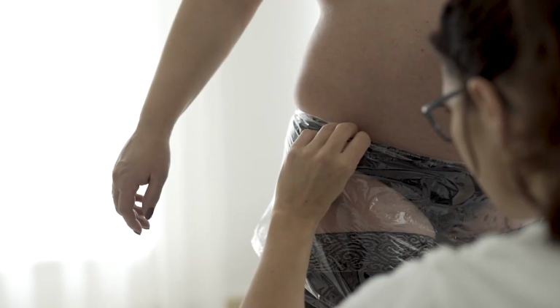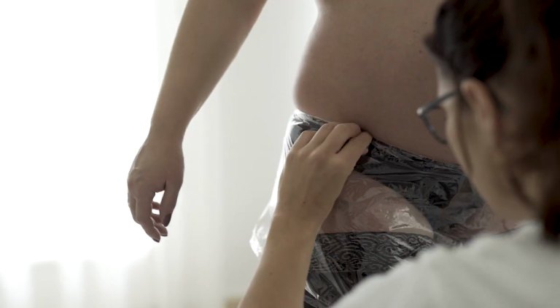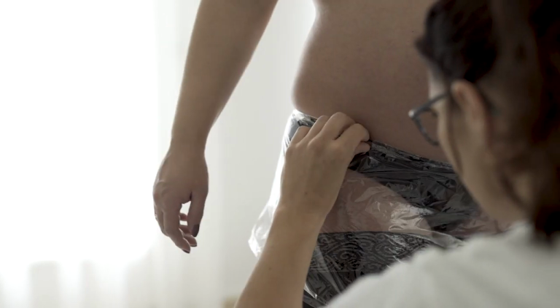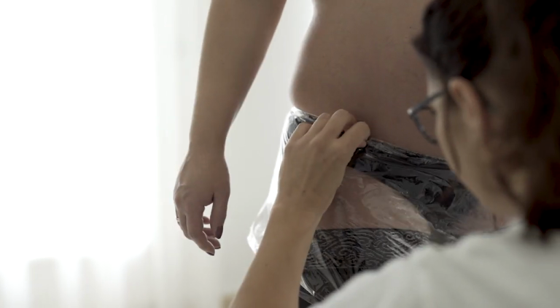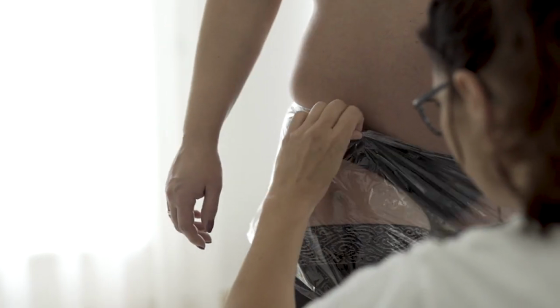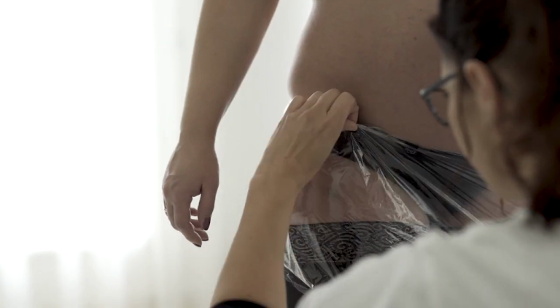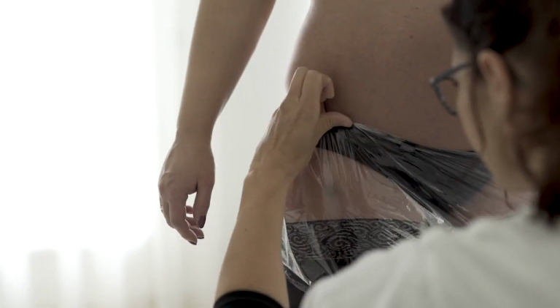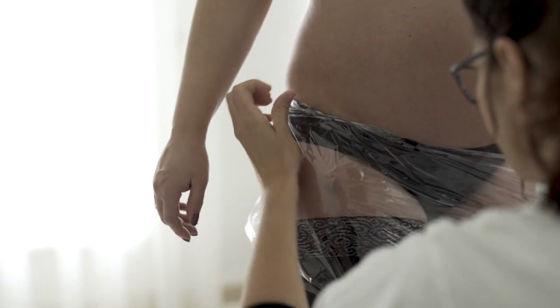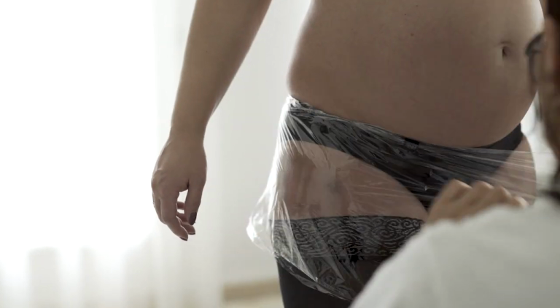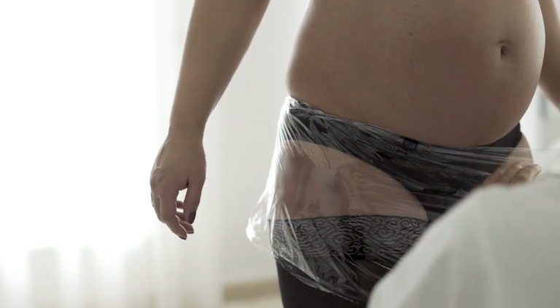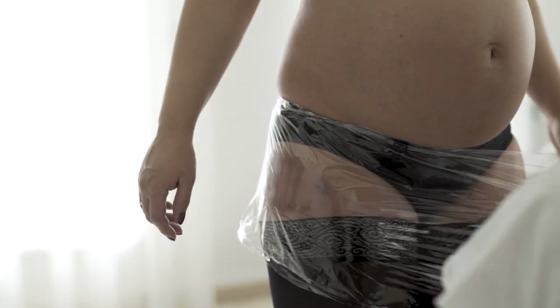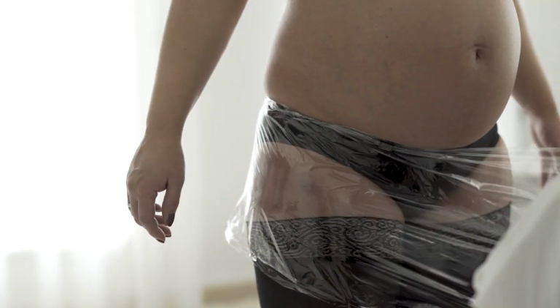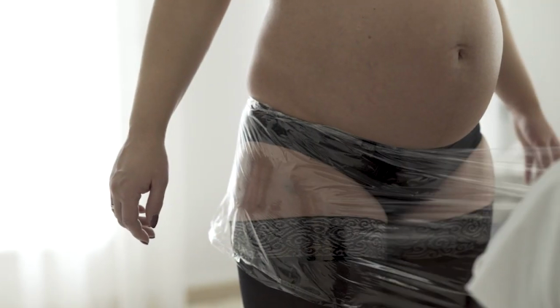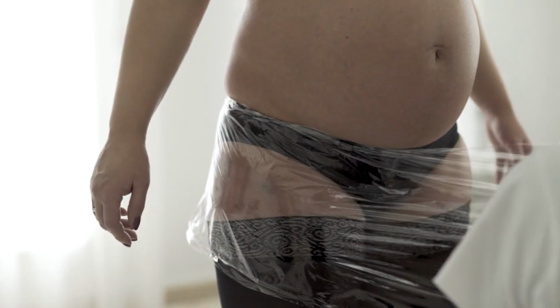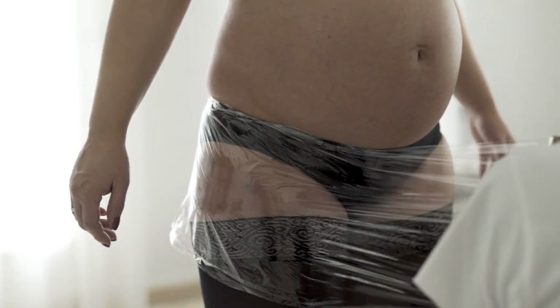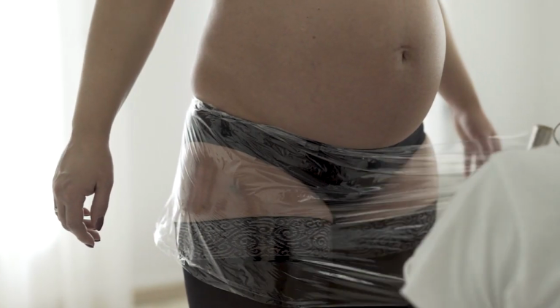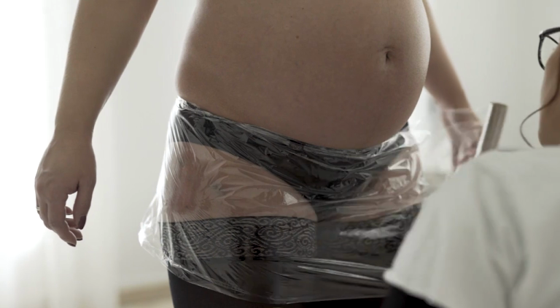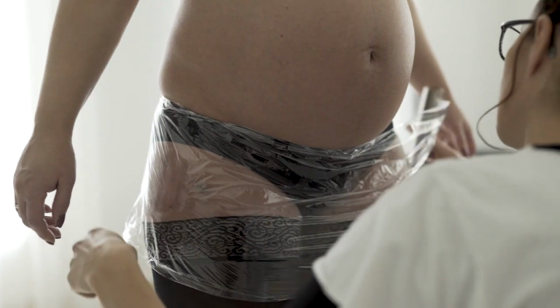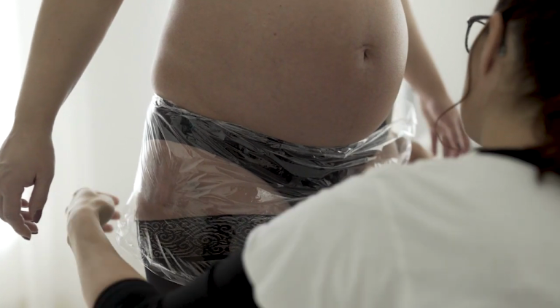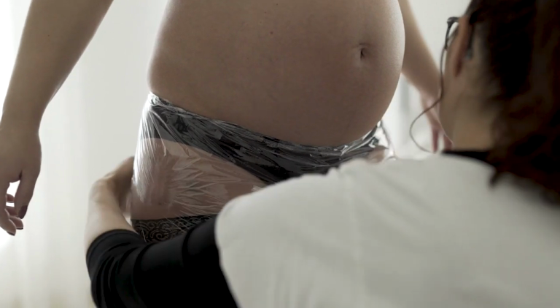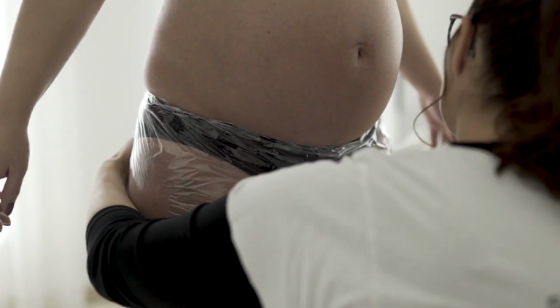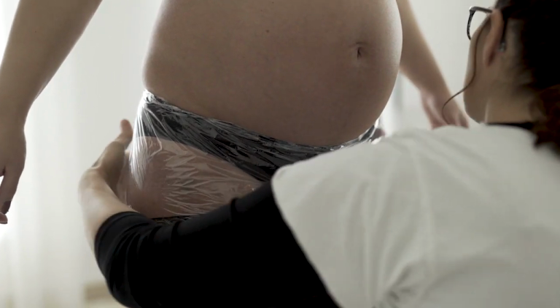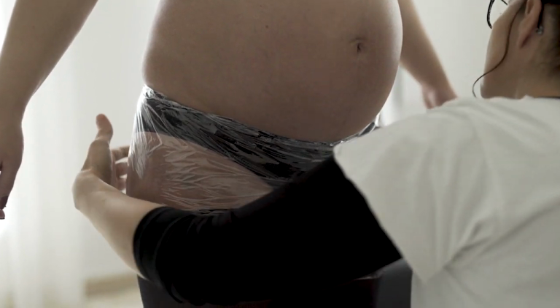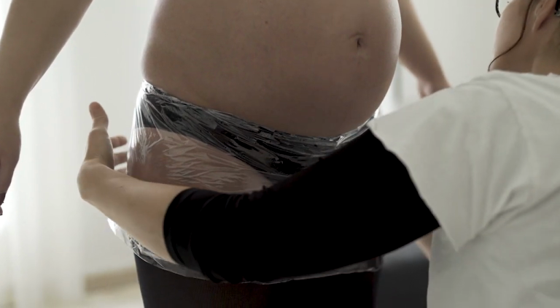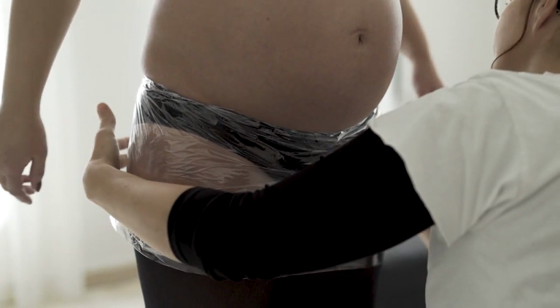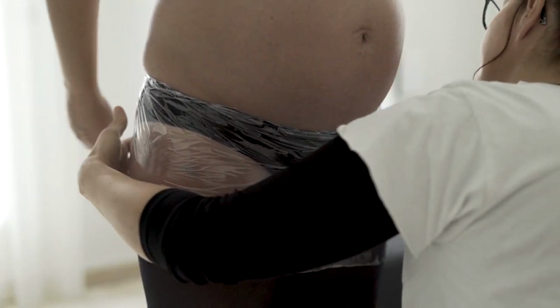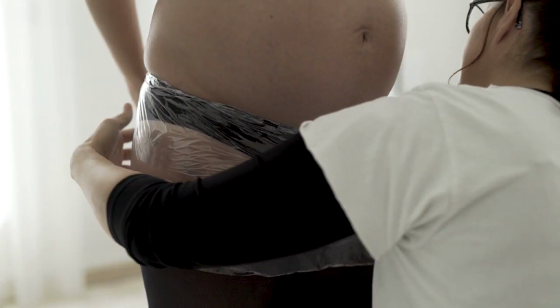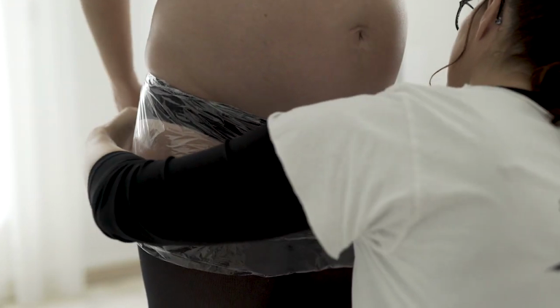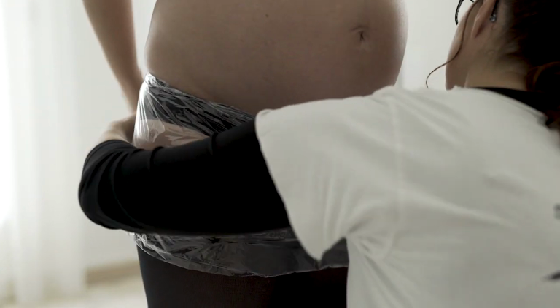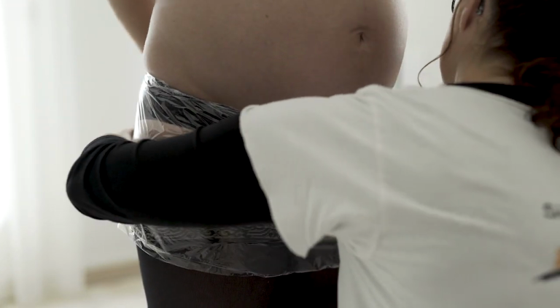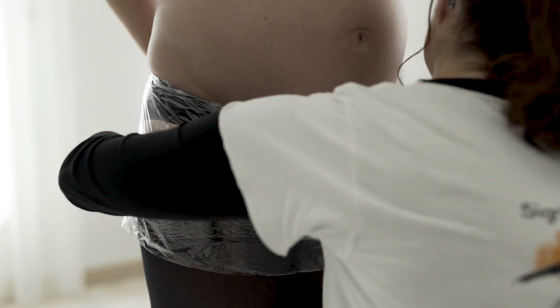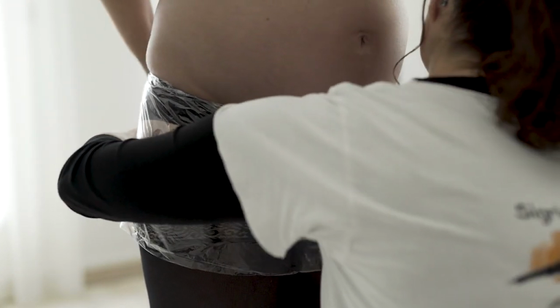Damit das Höschen nicht beschmutzt wird, verwende ich Folie und umwickle den unteren Teil.